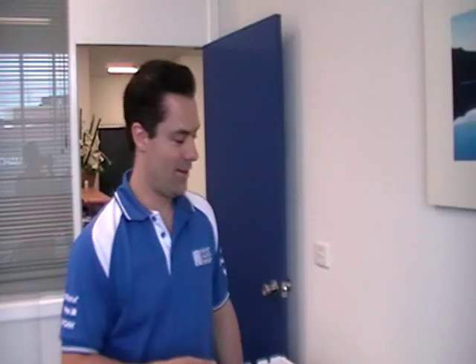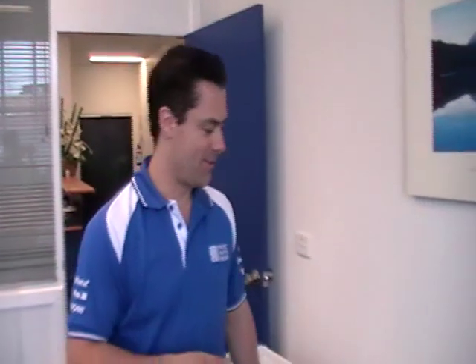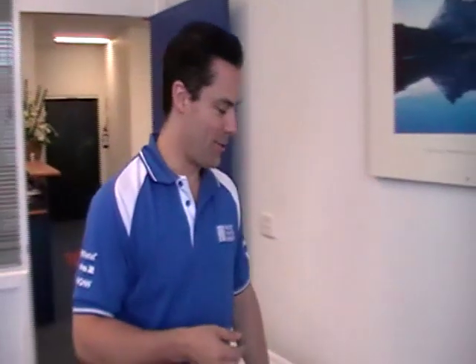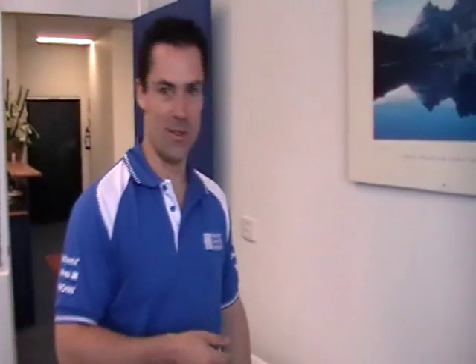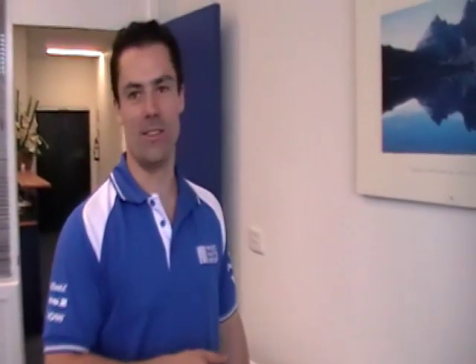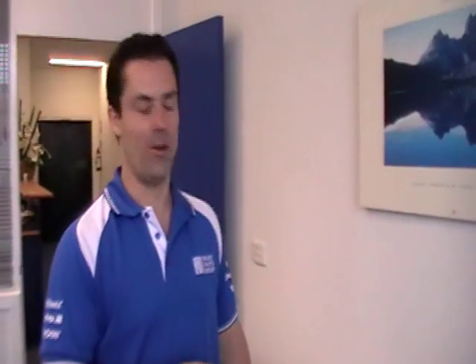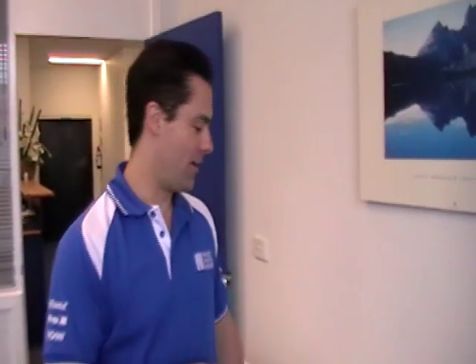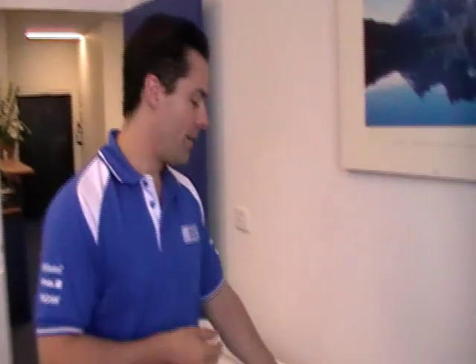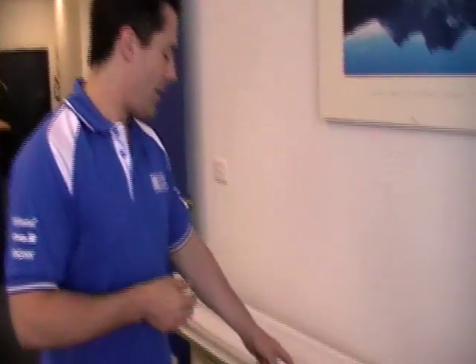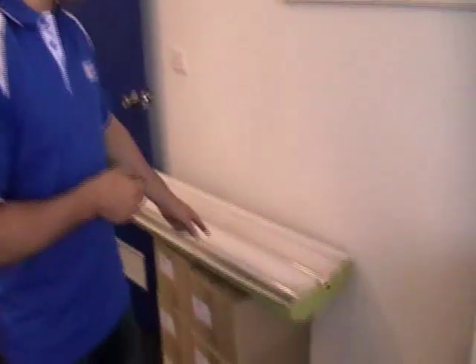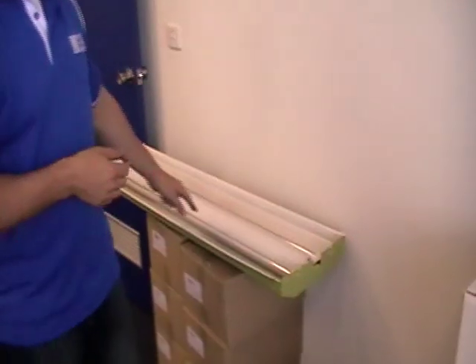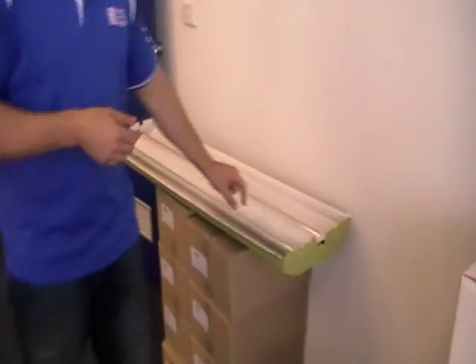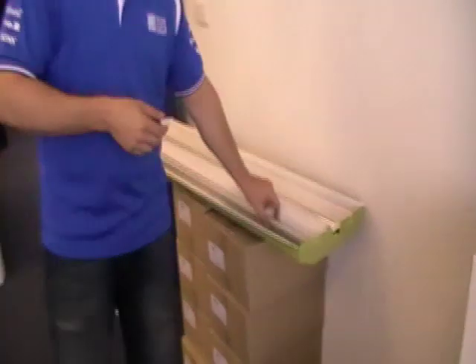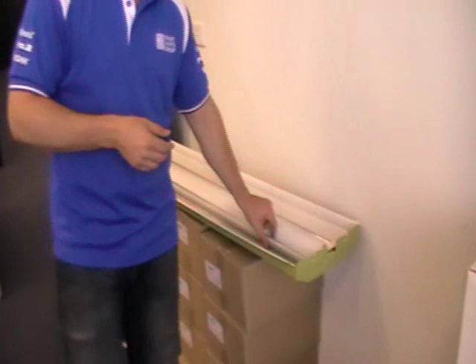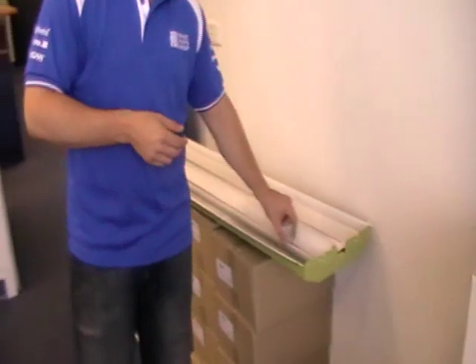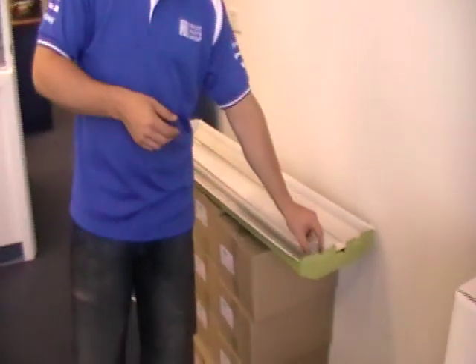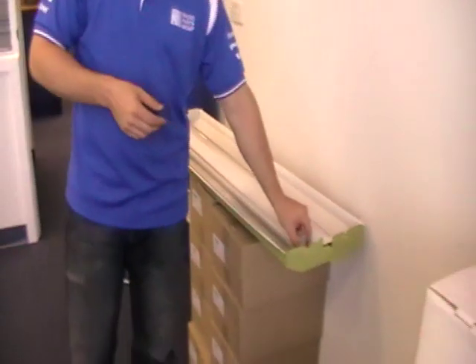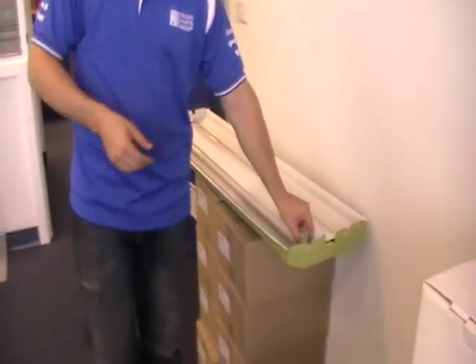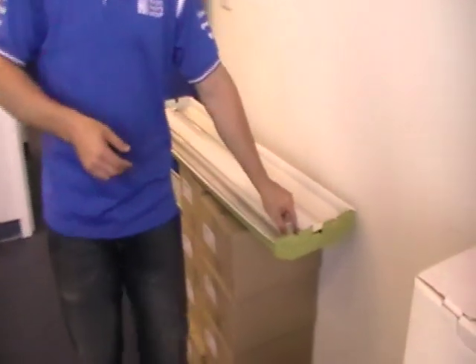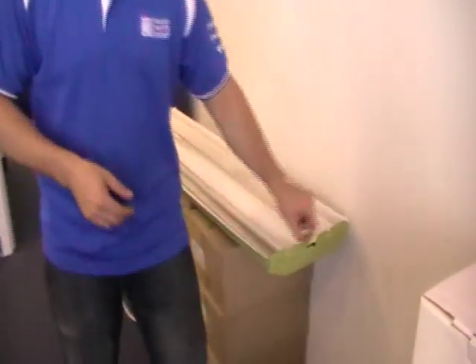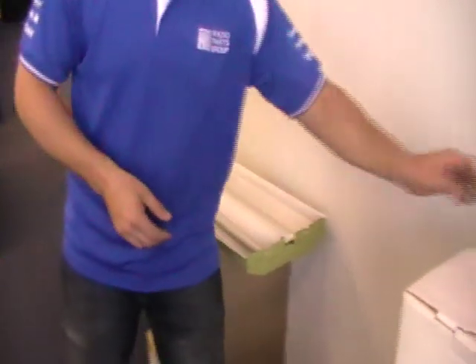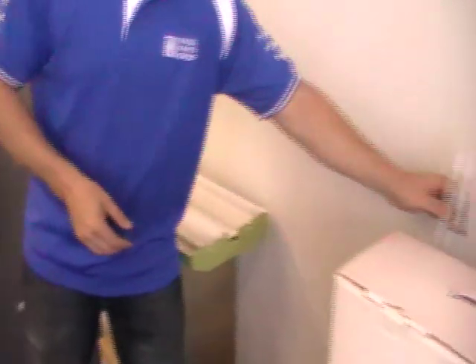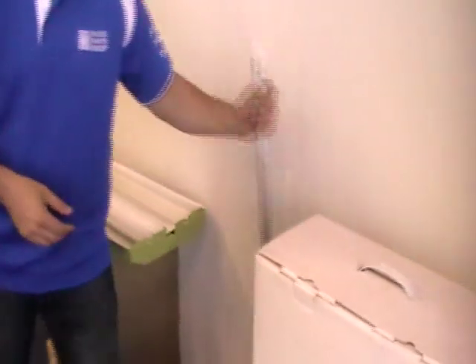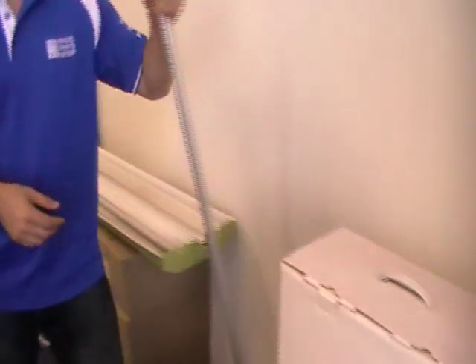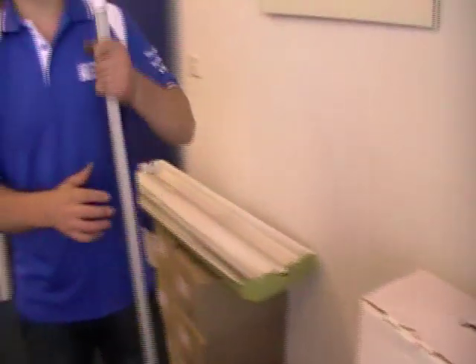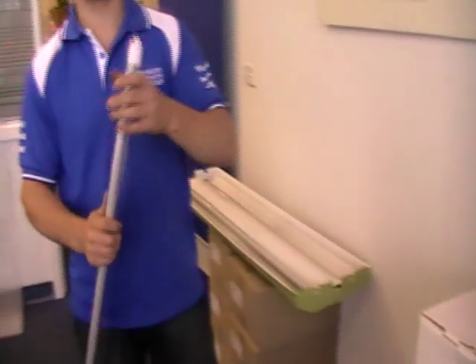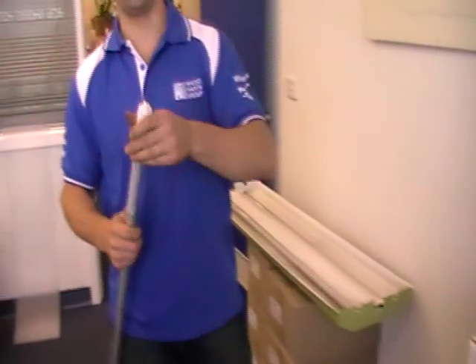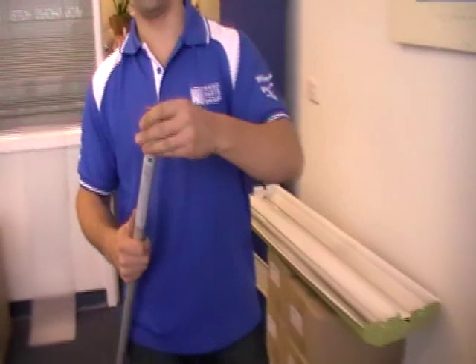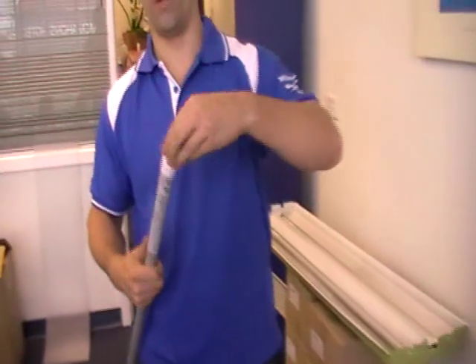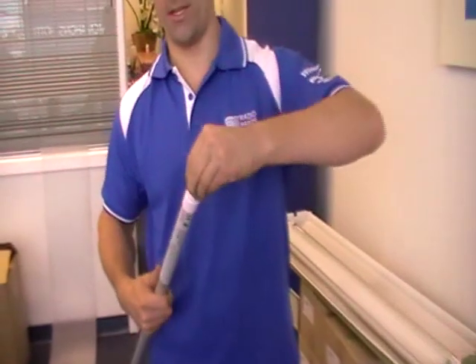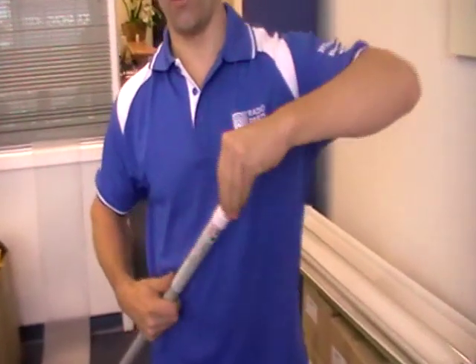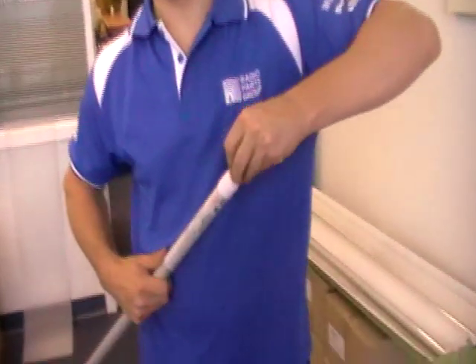Alright, so this is a quick demonstration of LED T8s. T8 refers to the thickness of the tube. So they'll come like this, and you'll have little pin protectors on the end.